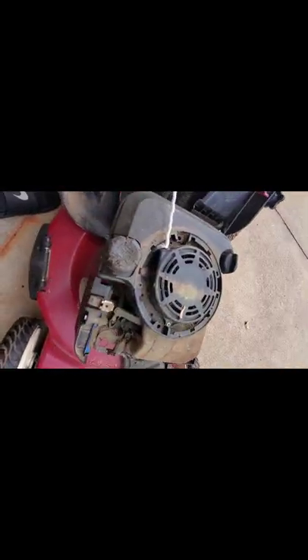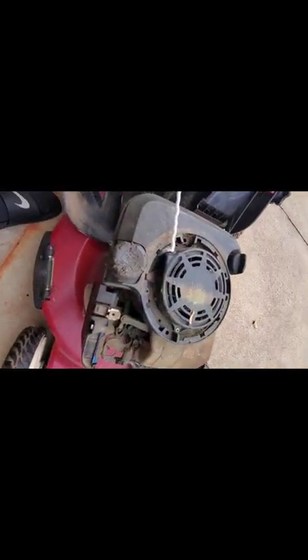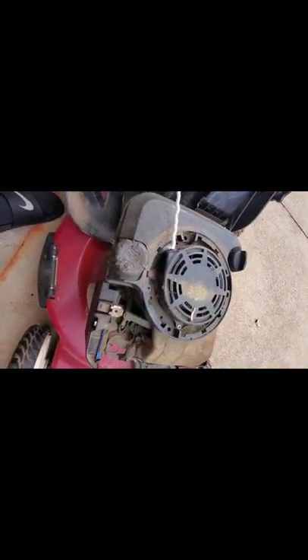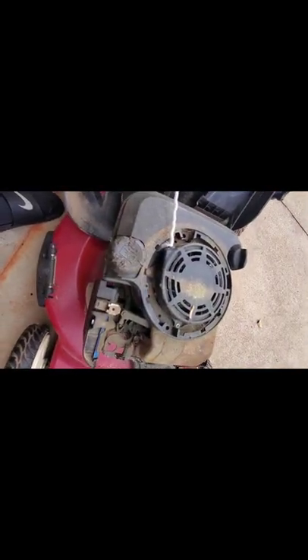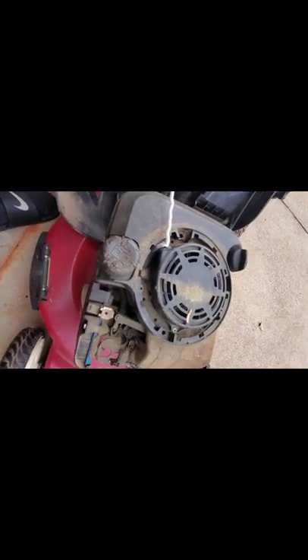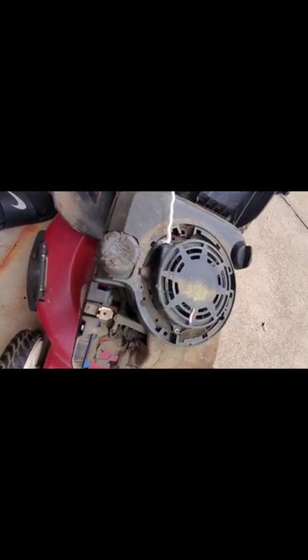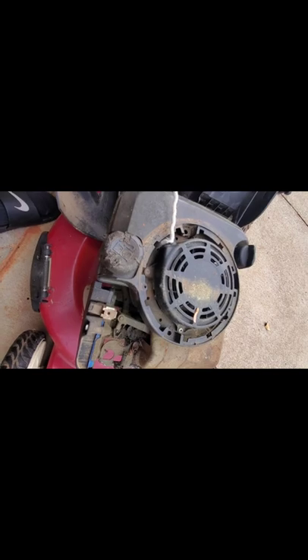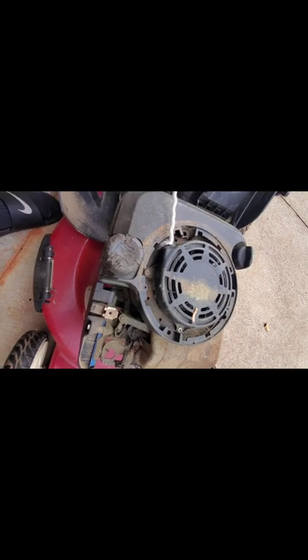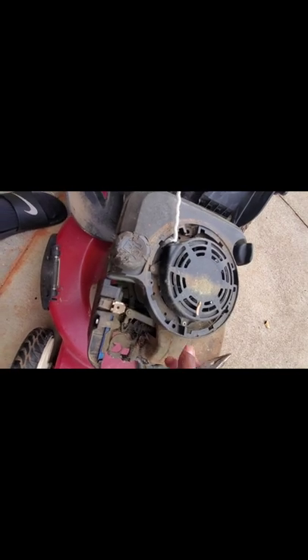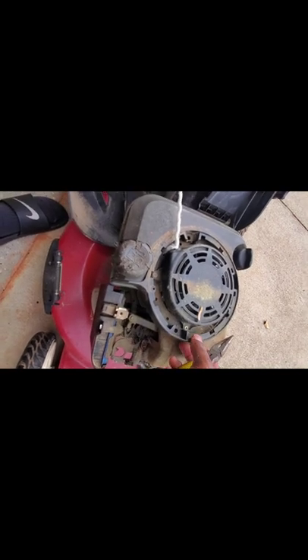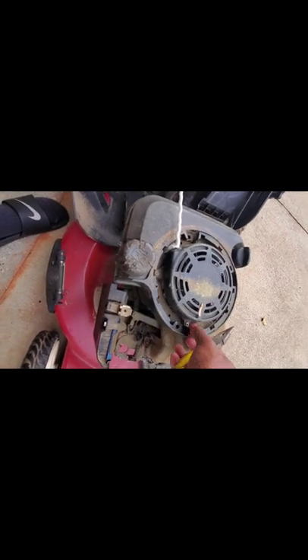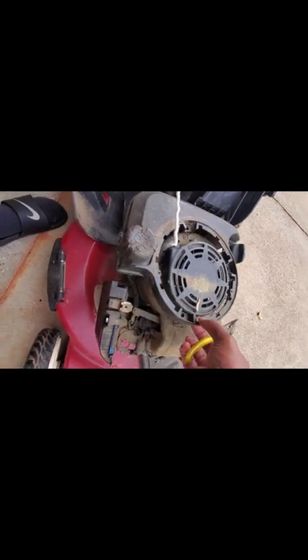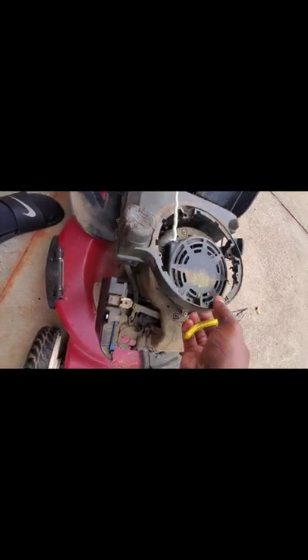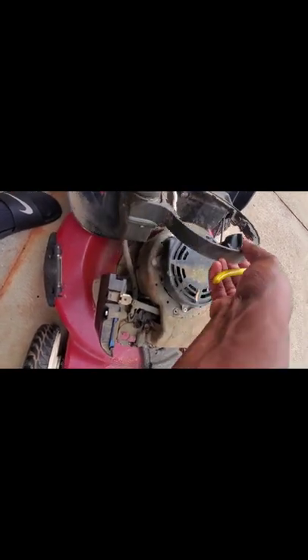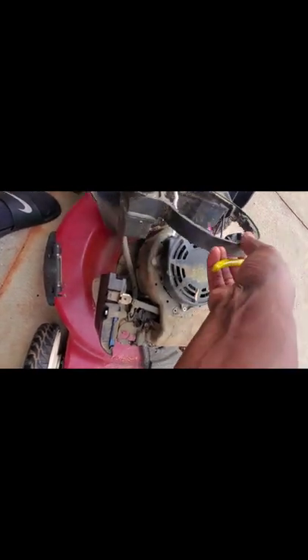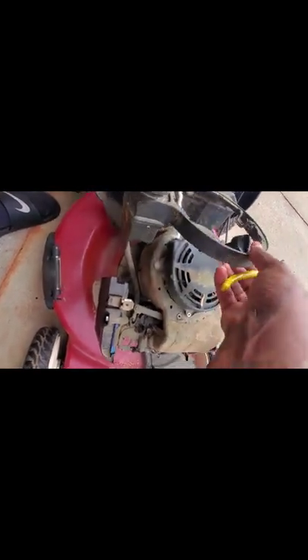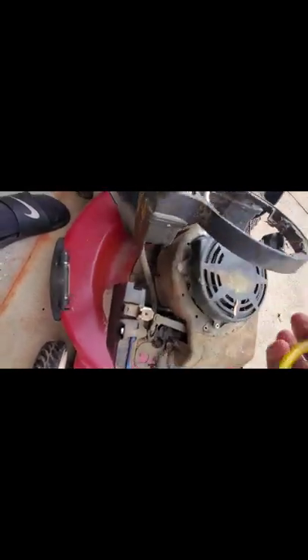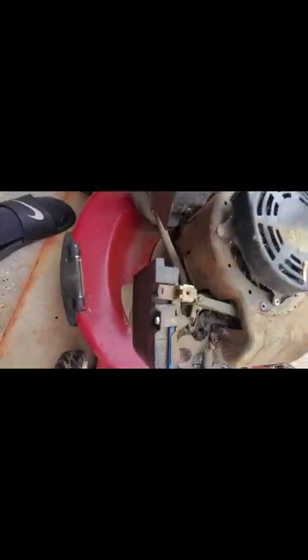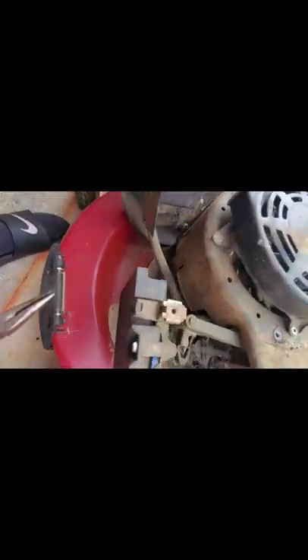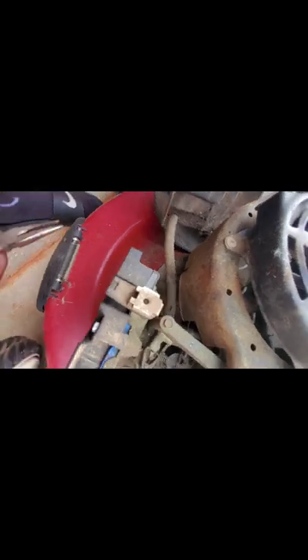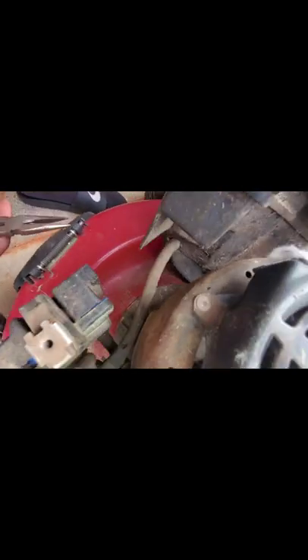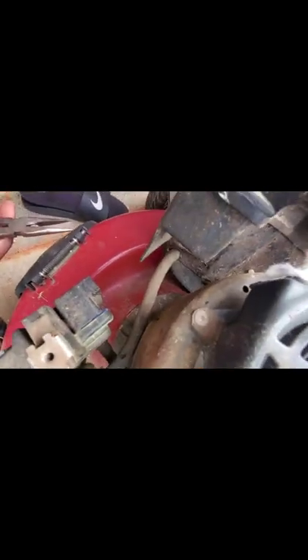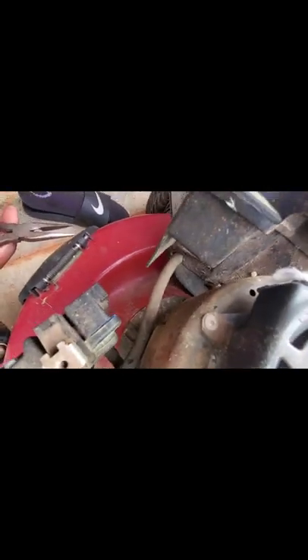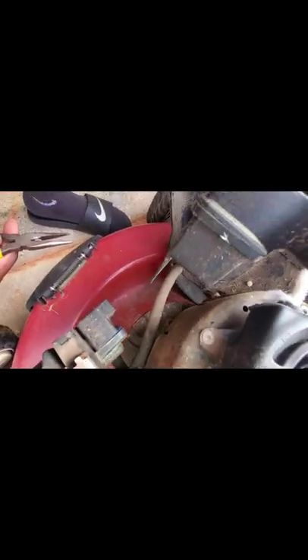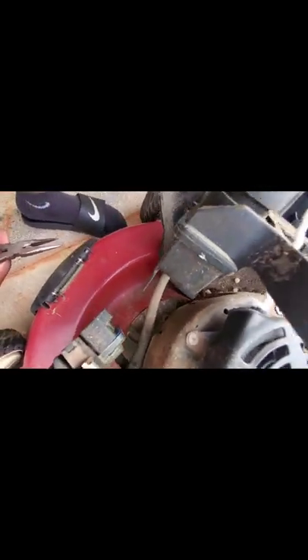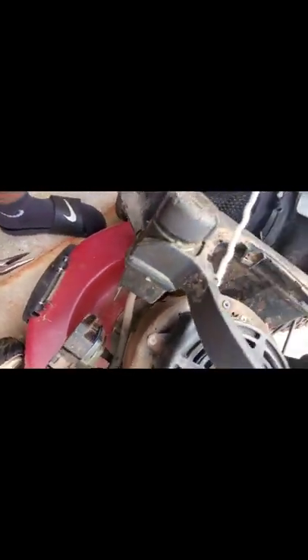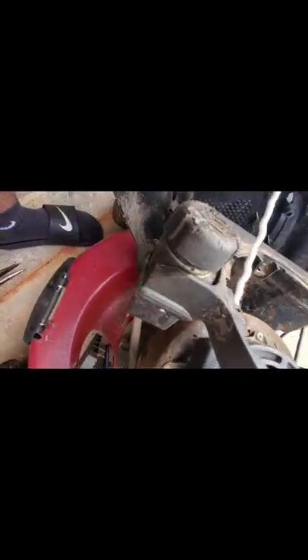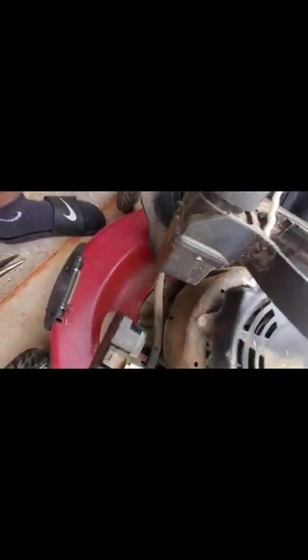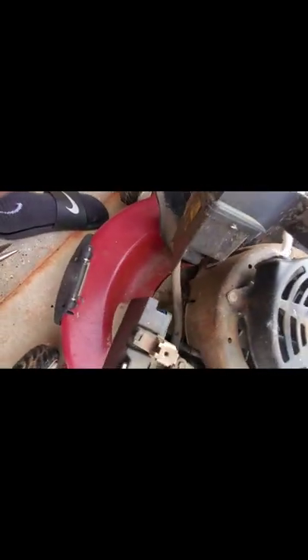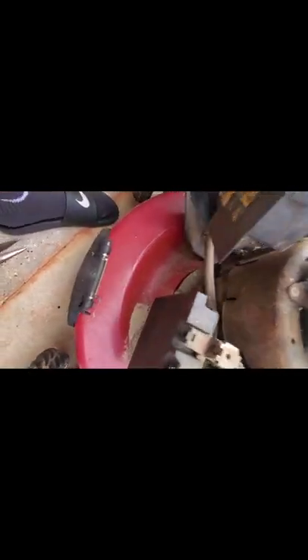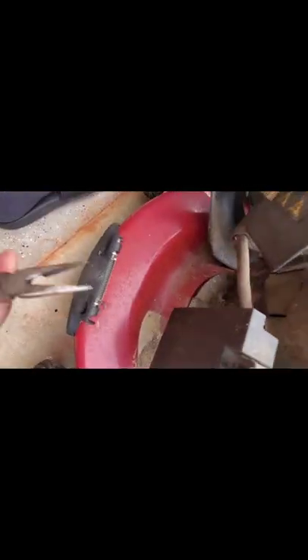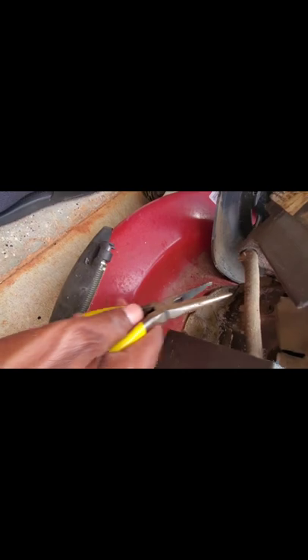Alright, so I got all three or four bolts out. Now it looks like I gotta take this rubber piece off, so let me get this off.